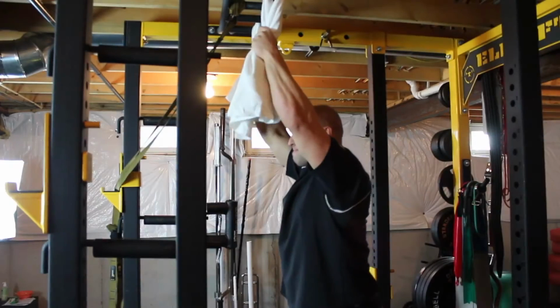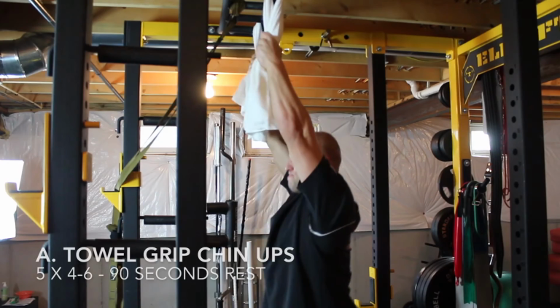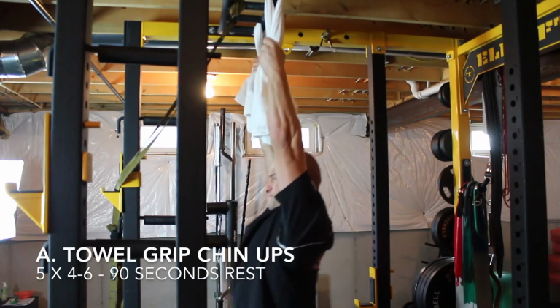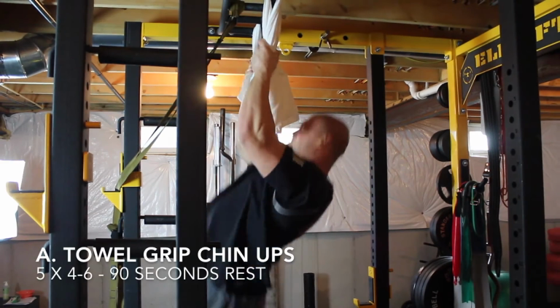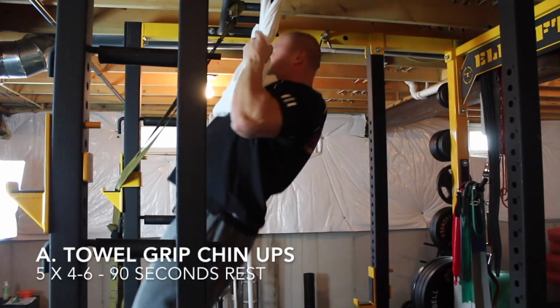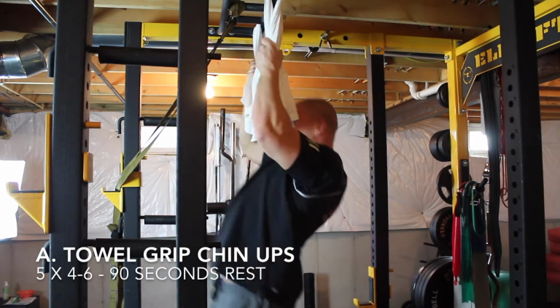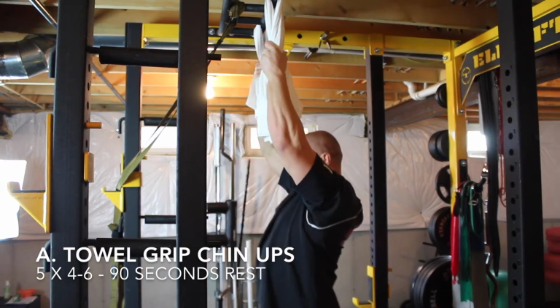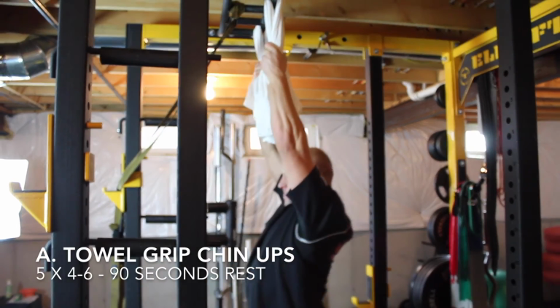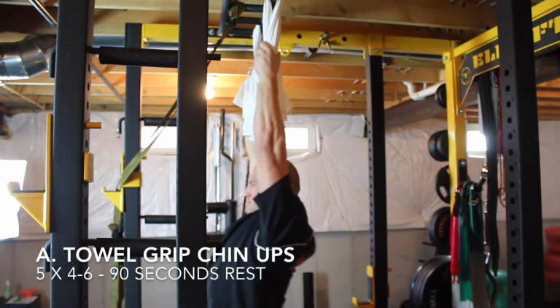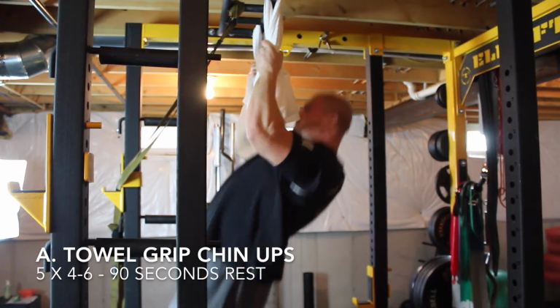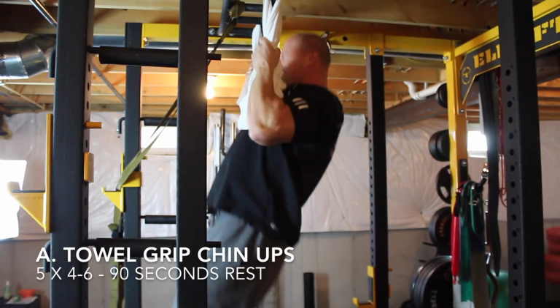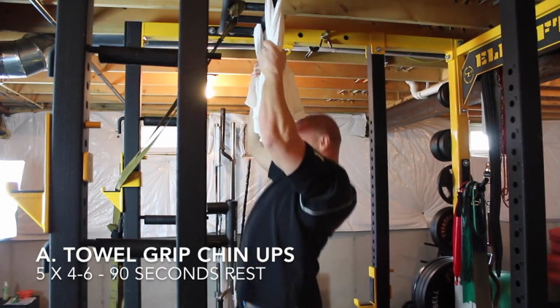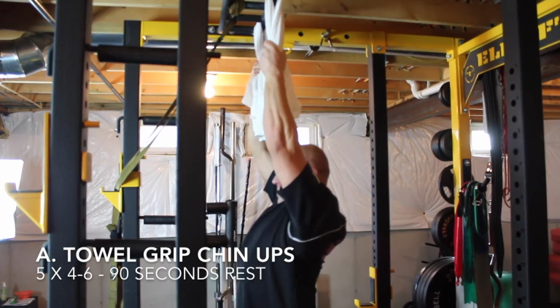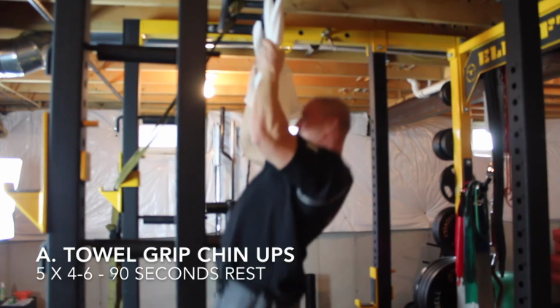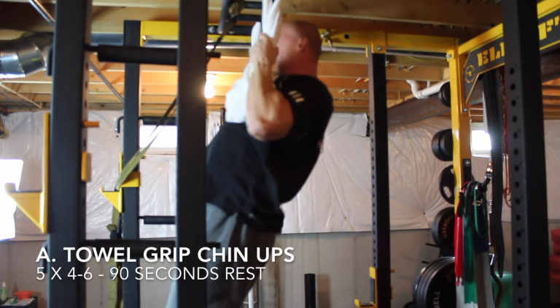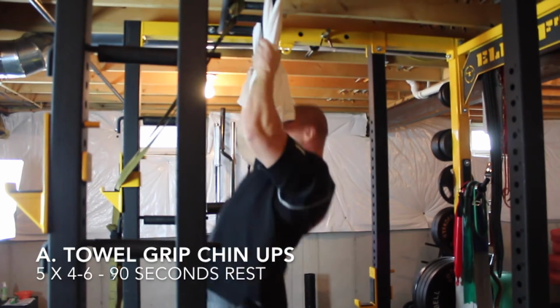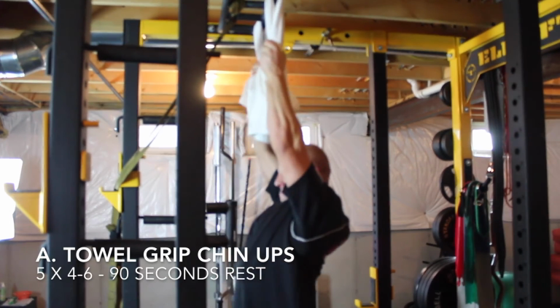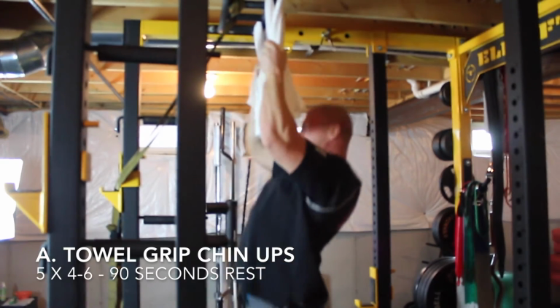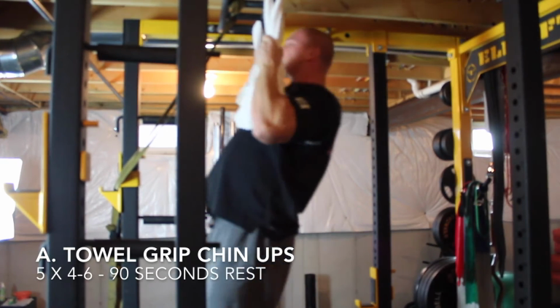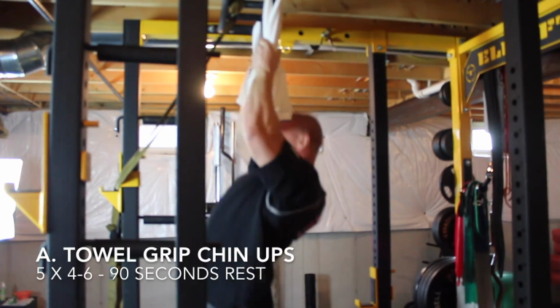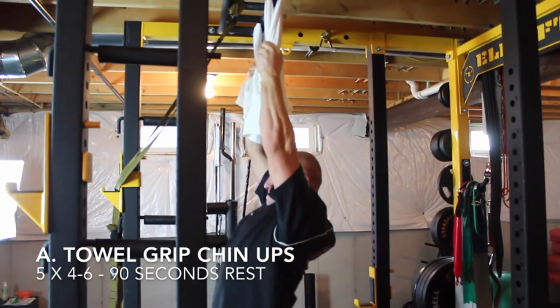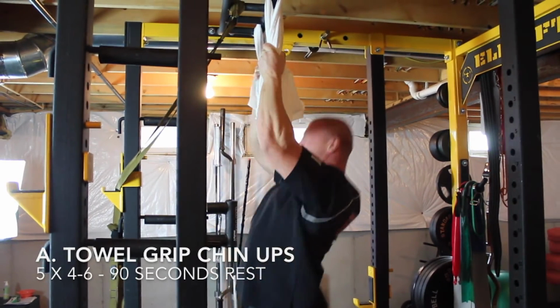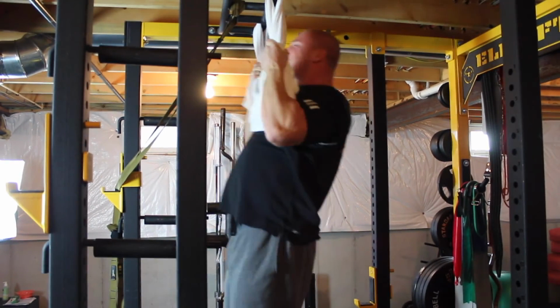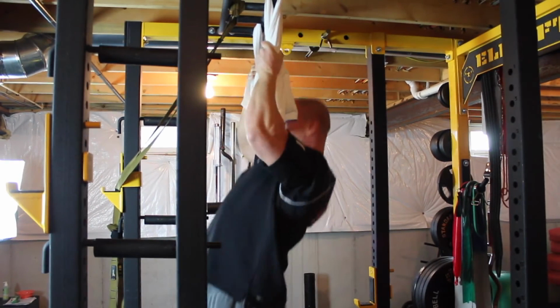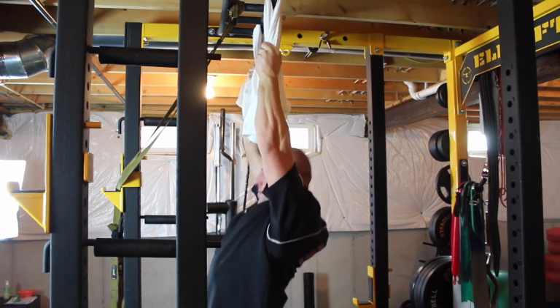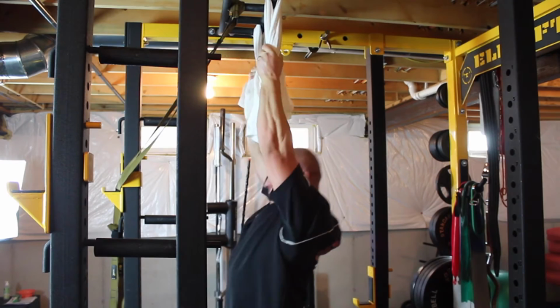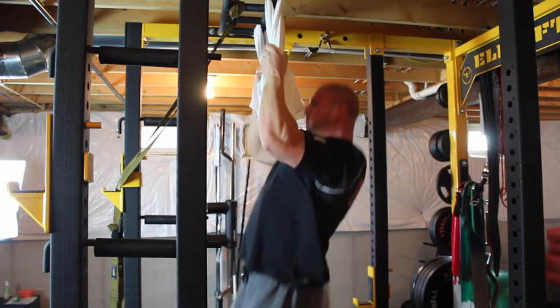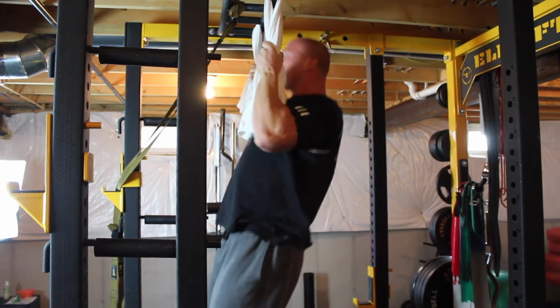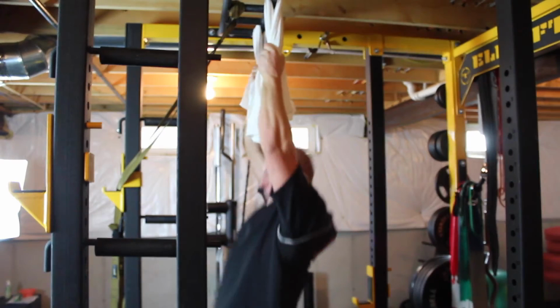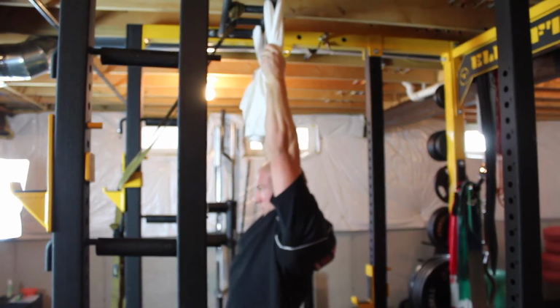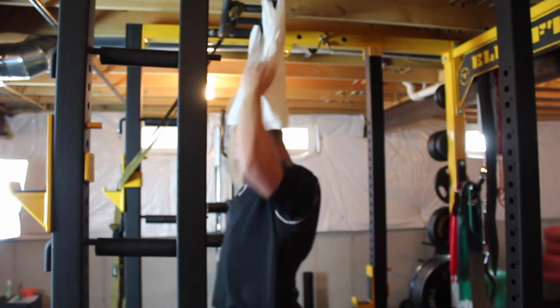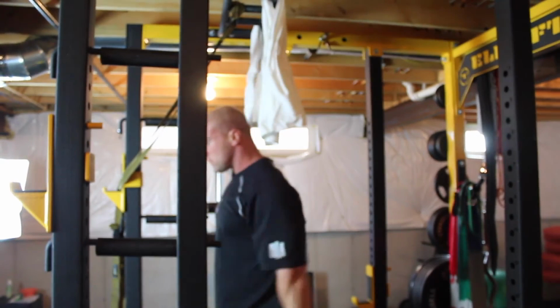Kicking off the workout we've got towel grip chin-ups. You want to squeeze the life out of the towel, but focus on pulling with your back, driving your elbows down. You want to get a little better range of motion here, but my shoulders don't have the greatest range in flexion.